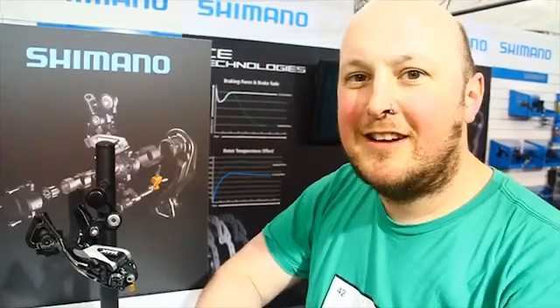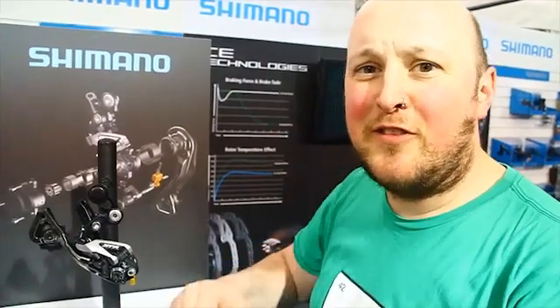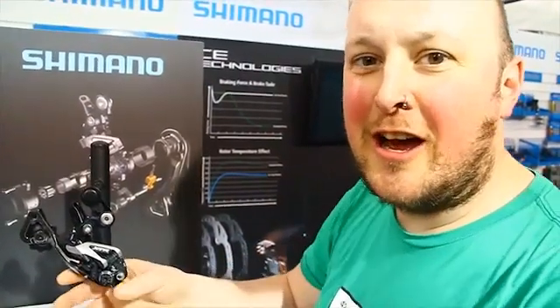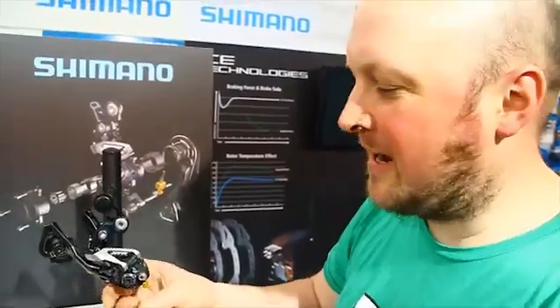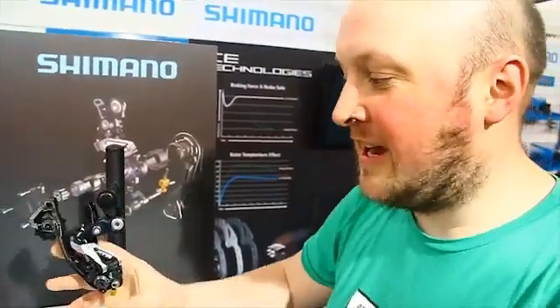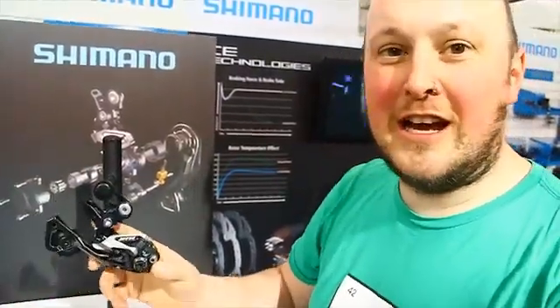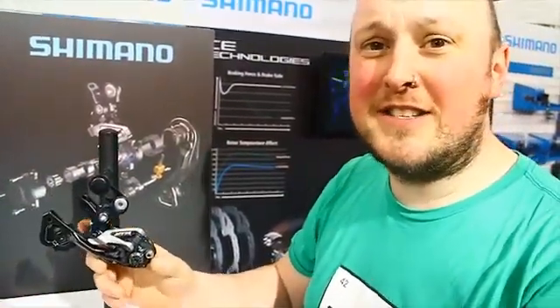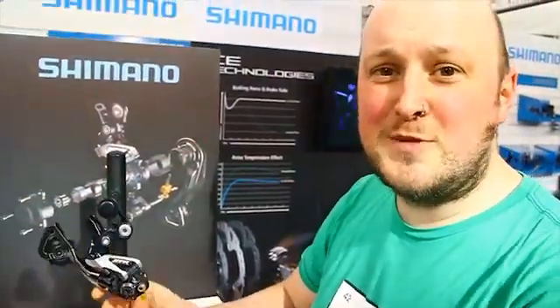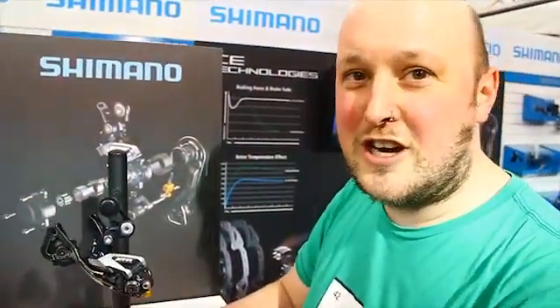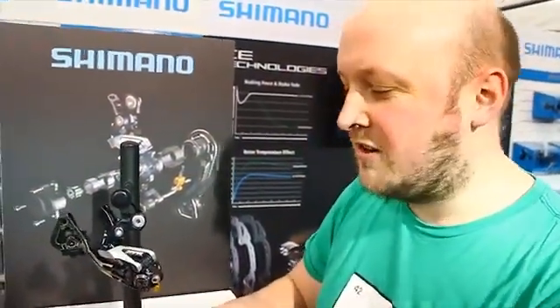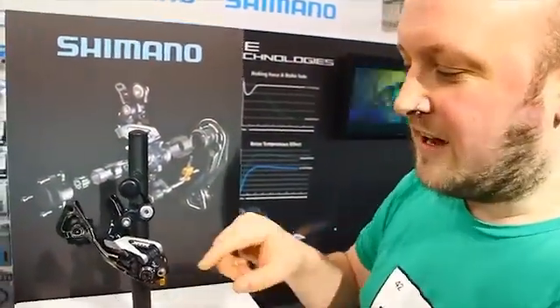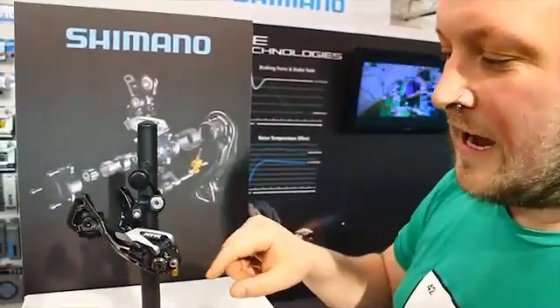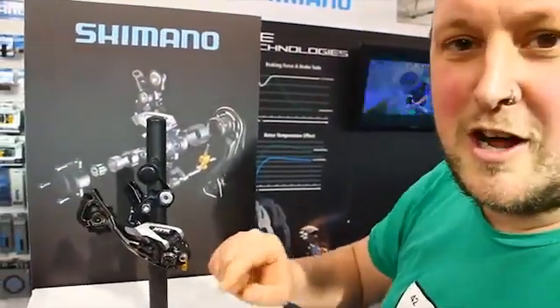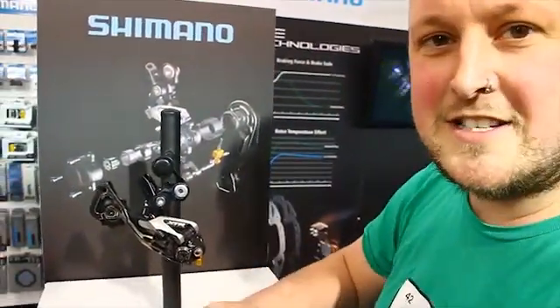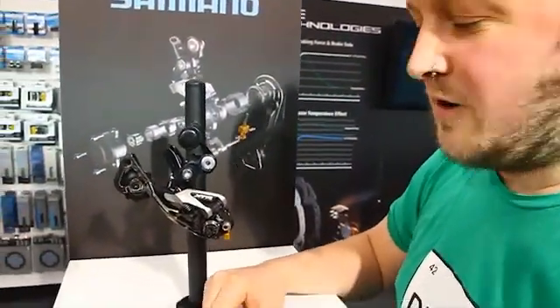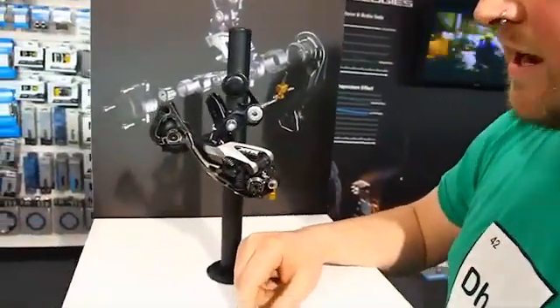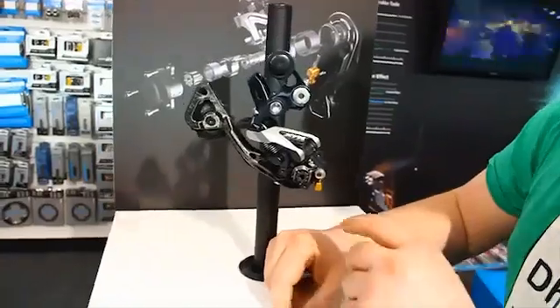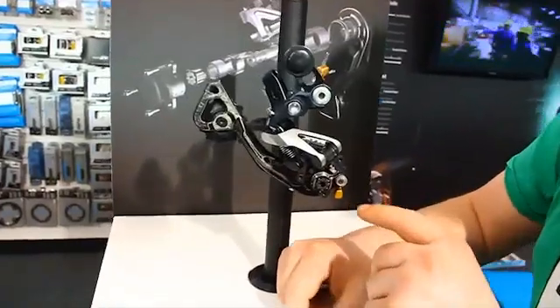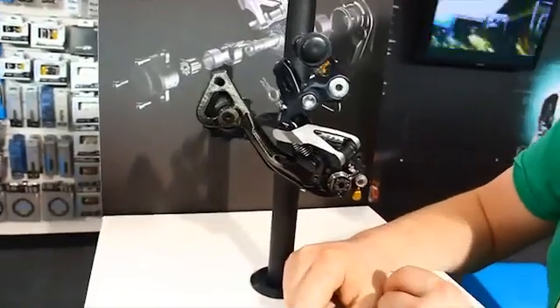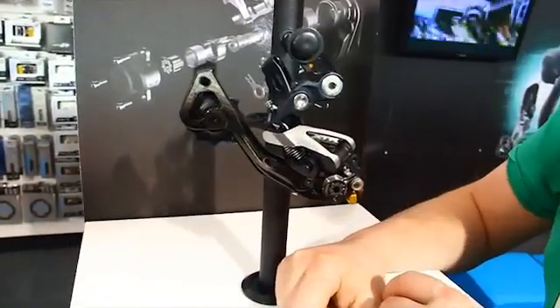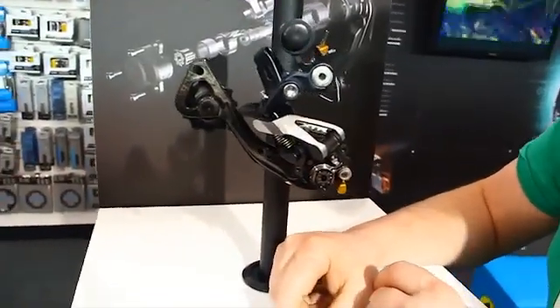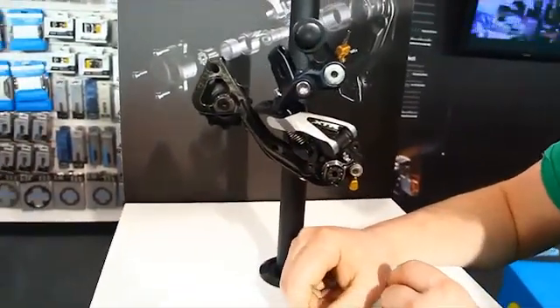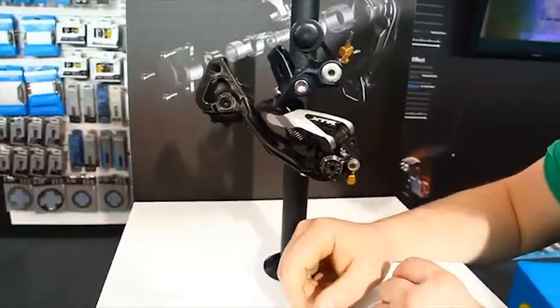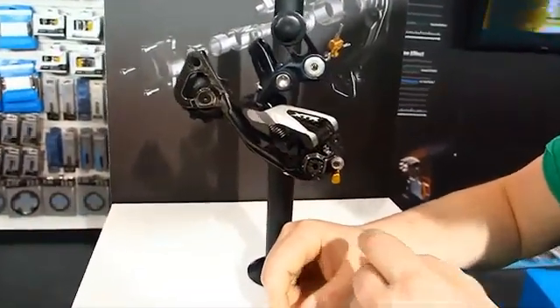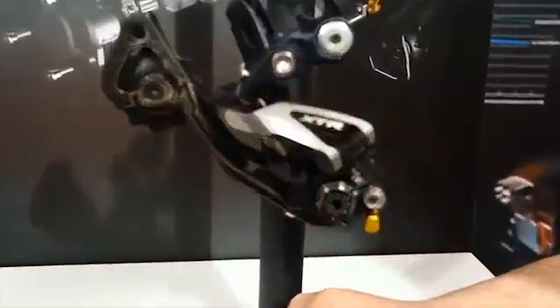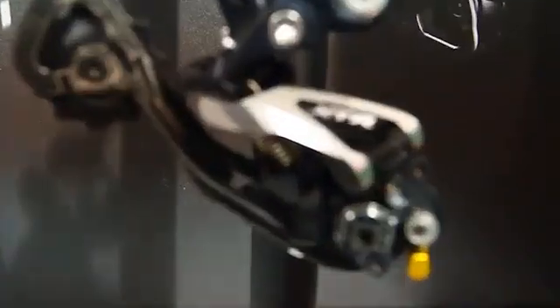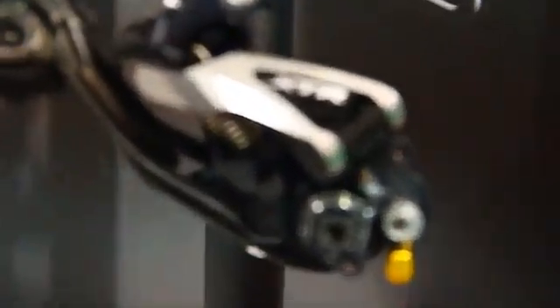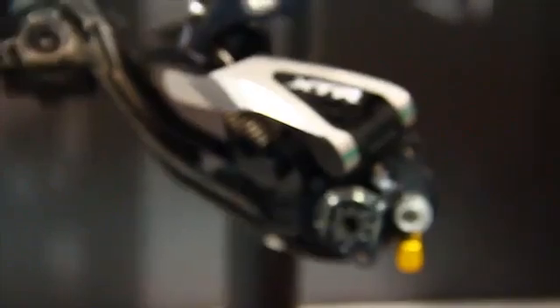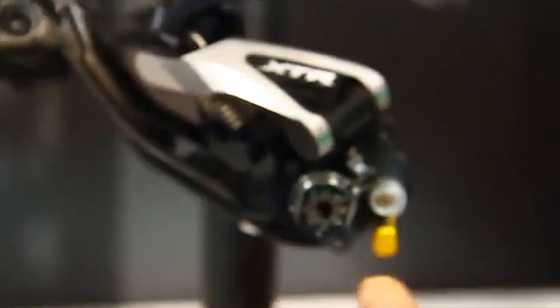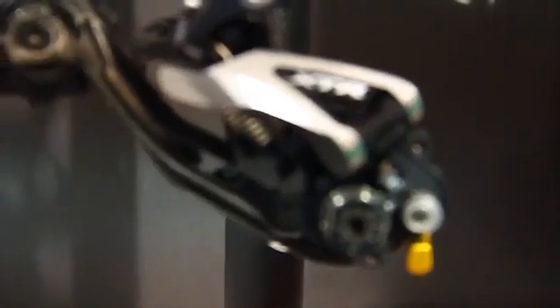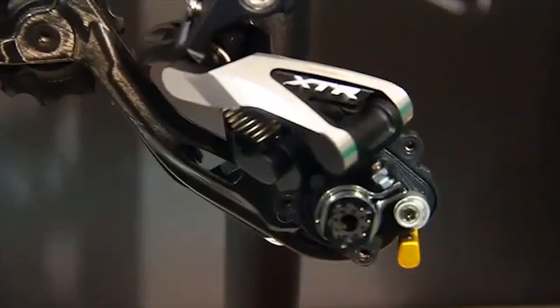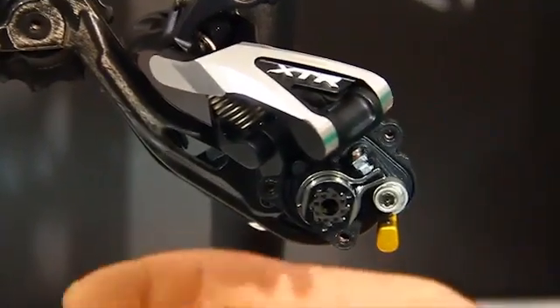I'm Ed from Dirt. I'm at a Madison Ice Bike trade show and they've got a Shimano XTR rear mech here with Shadow Plus. A lot of people have wondered how it works, us included — we haven't actually seen inside one before.